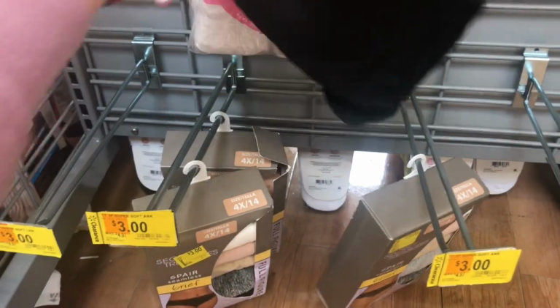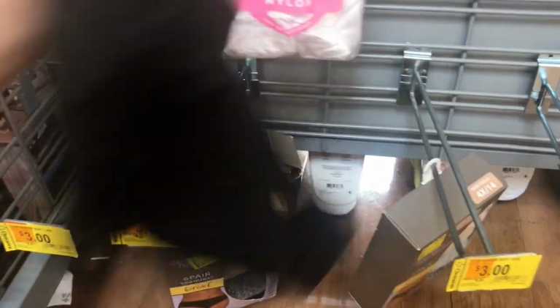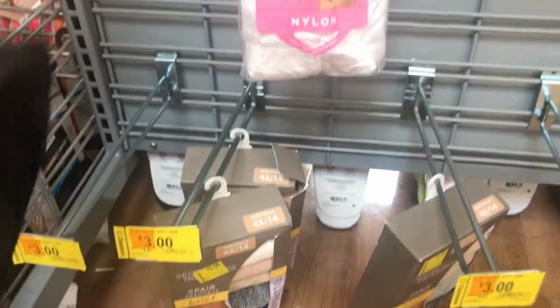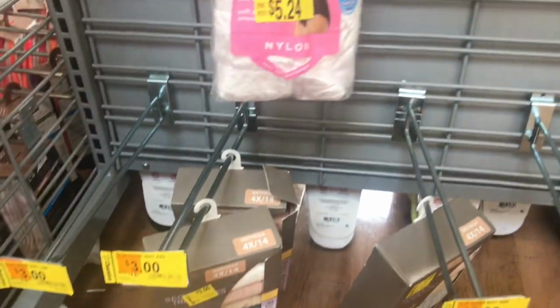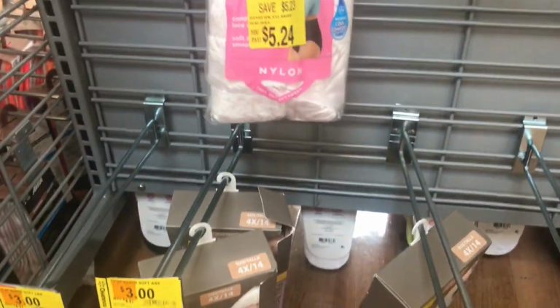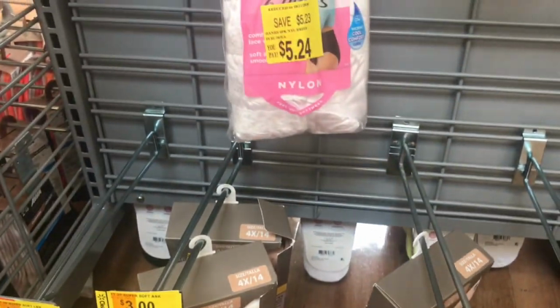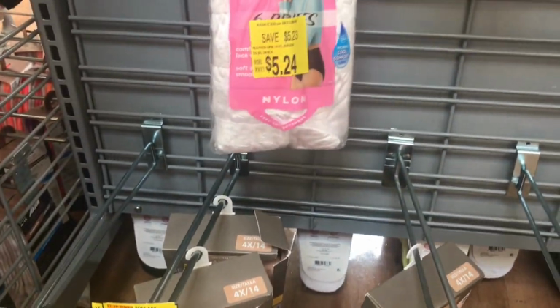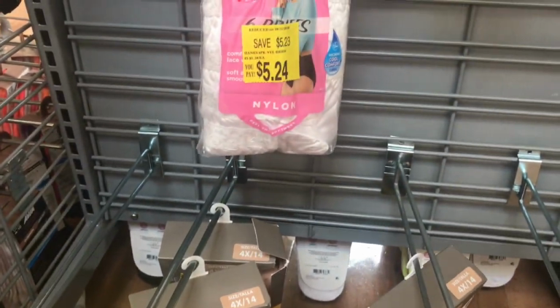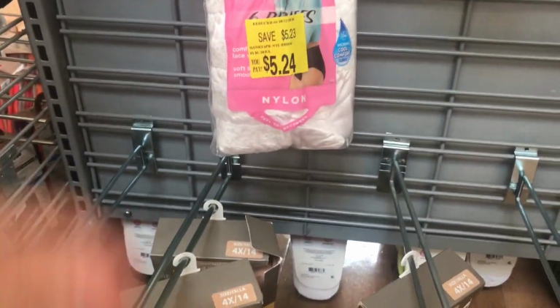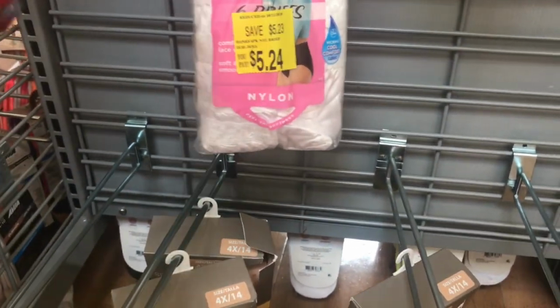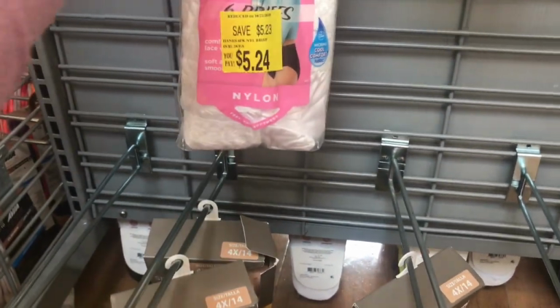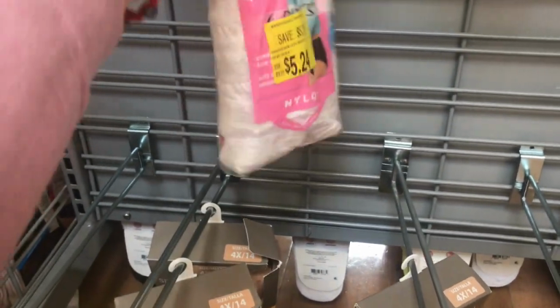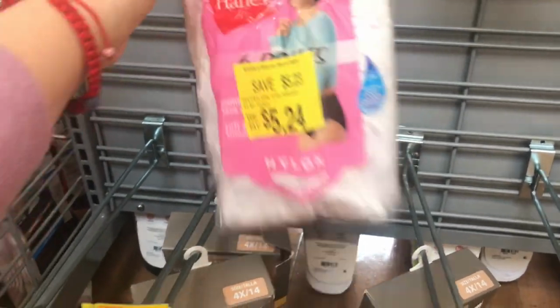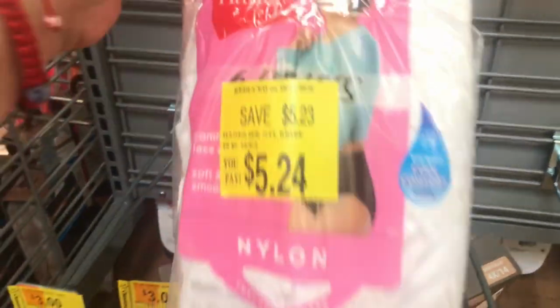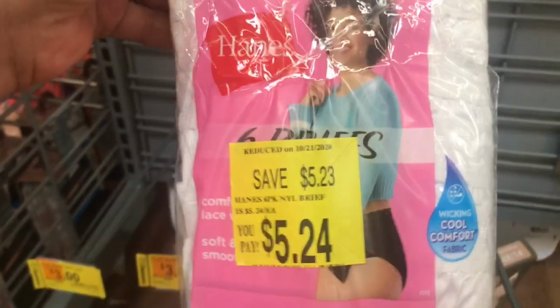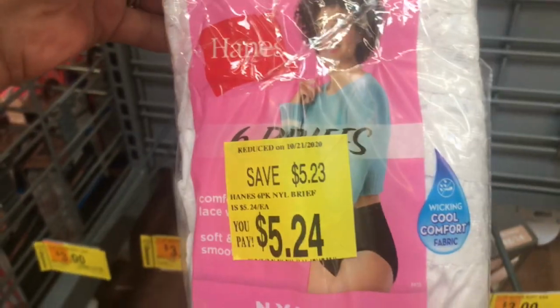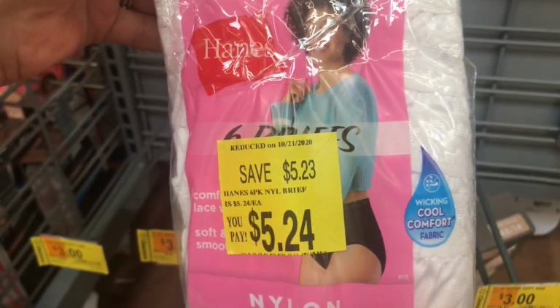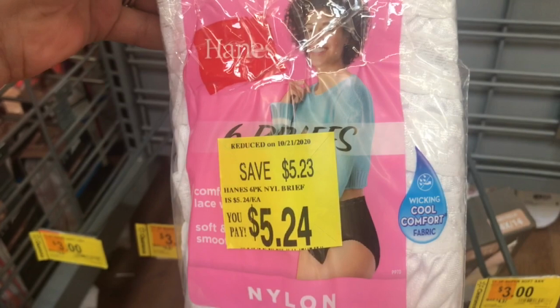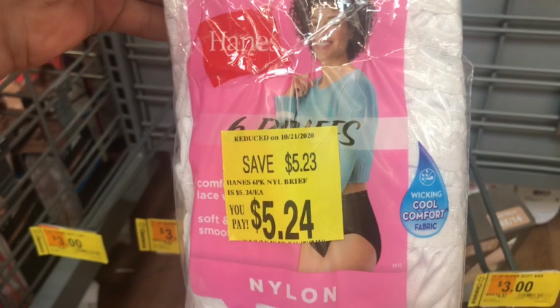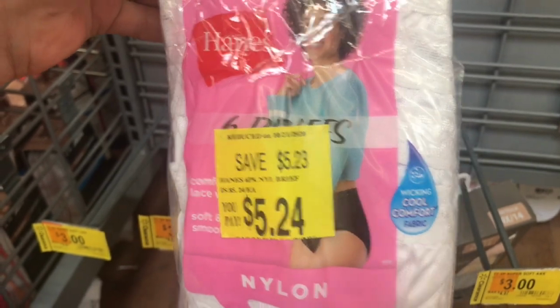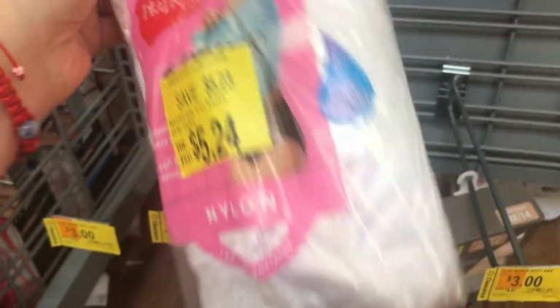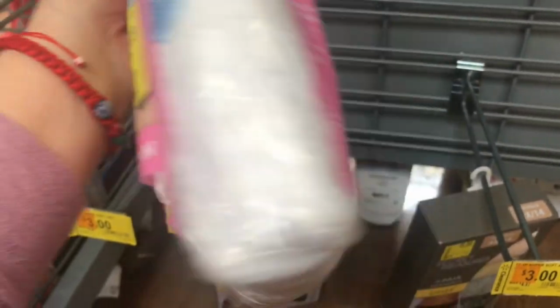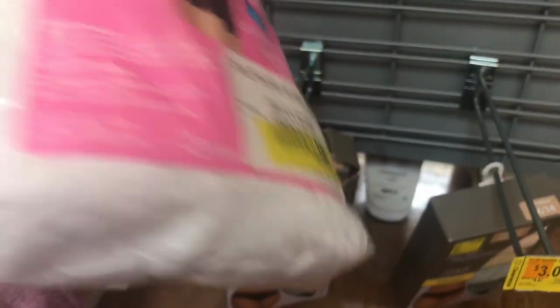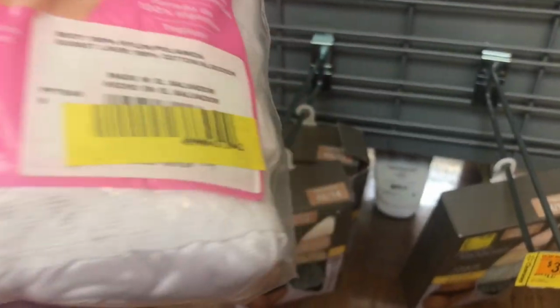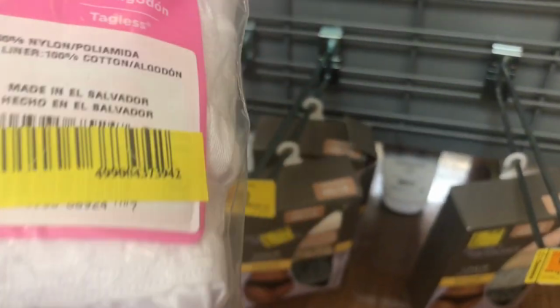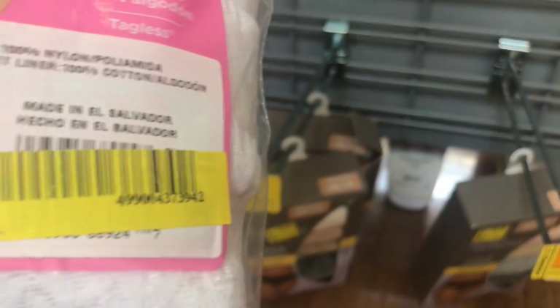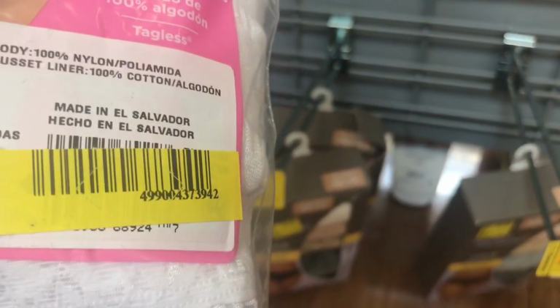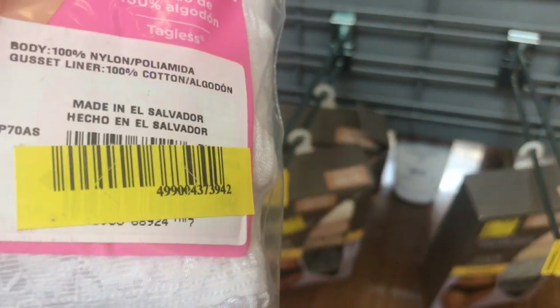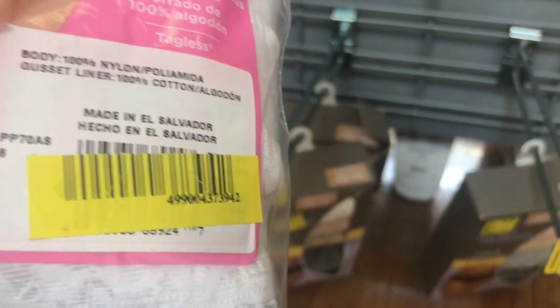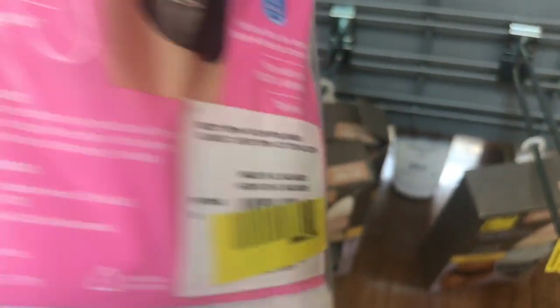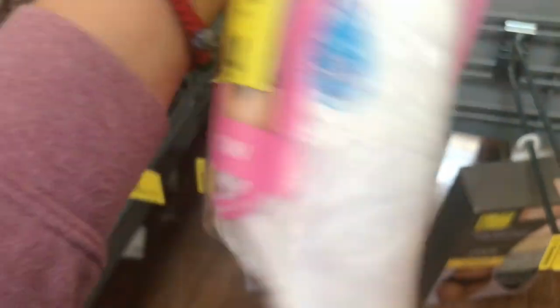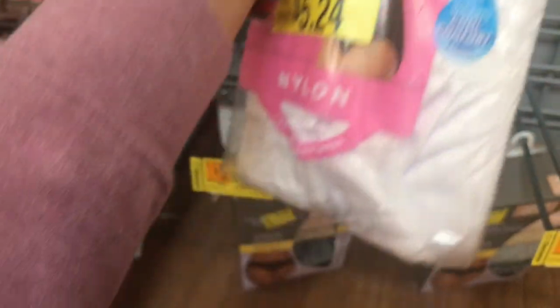This one says save $5.23 and you're going to be paying $5.24. You can scan those.